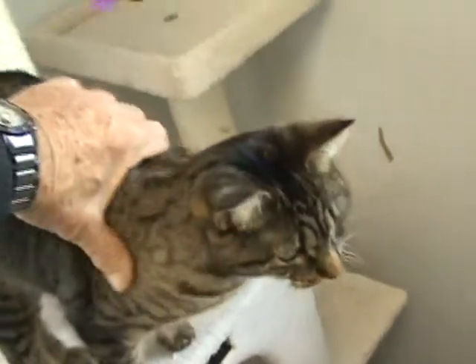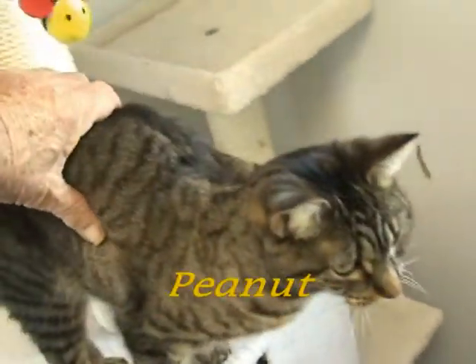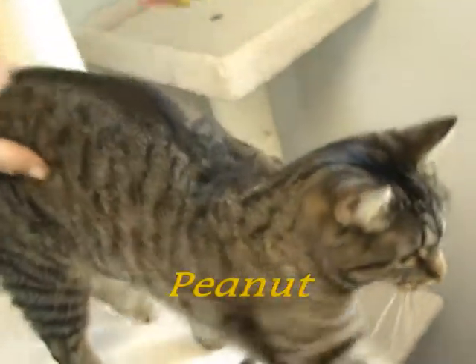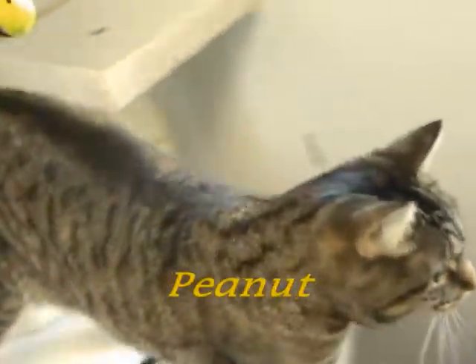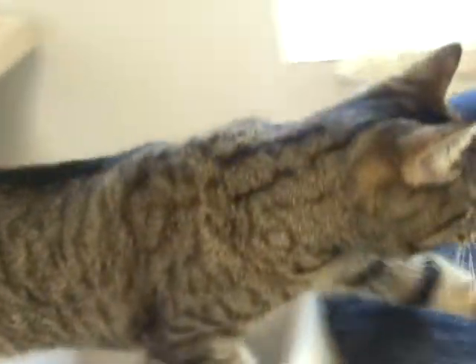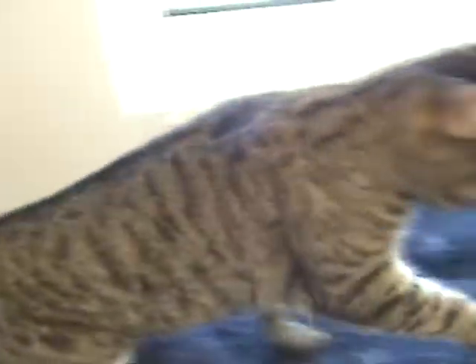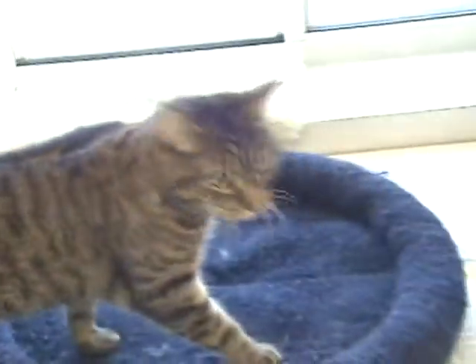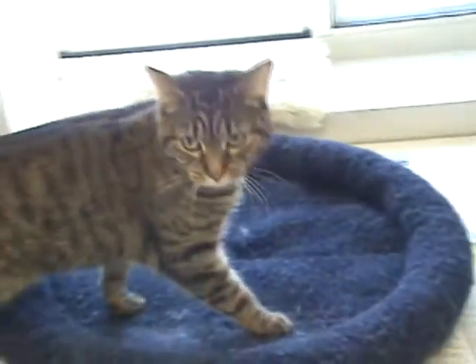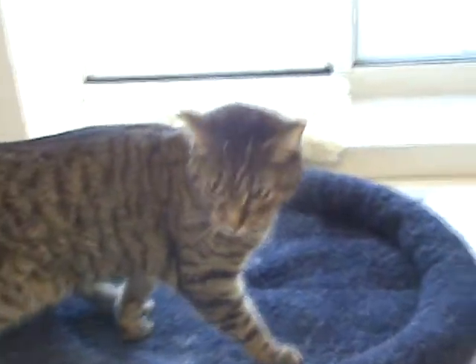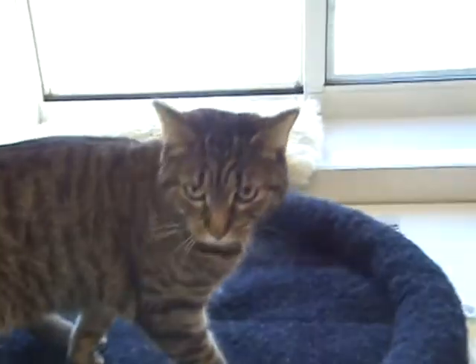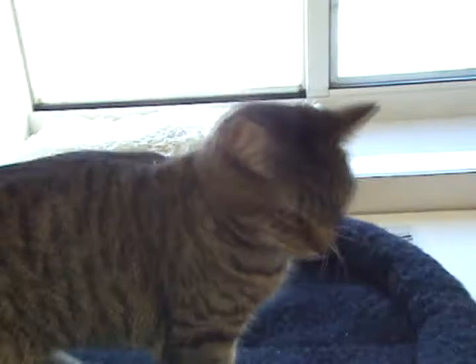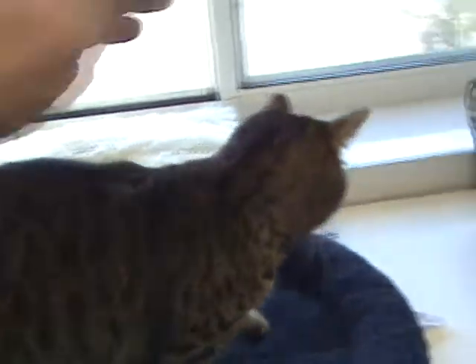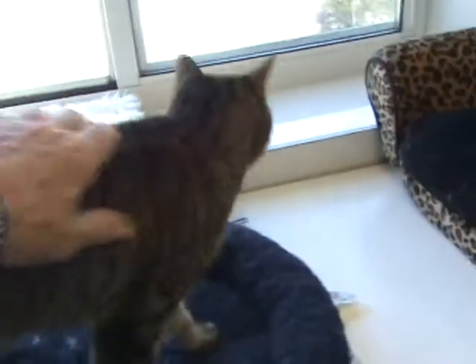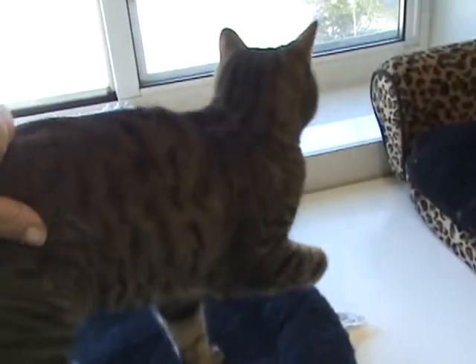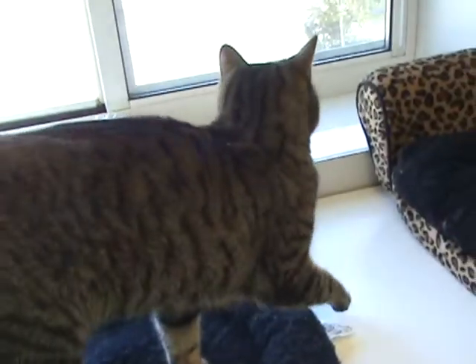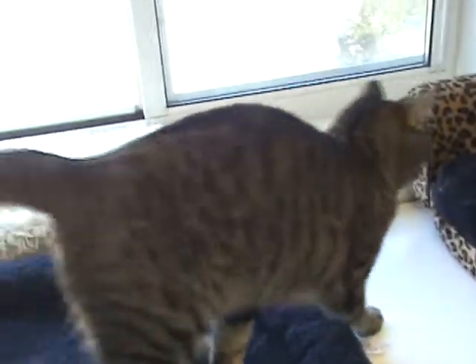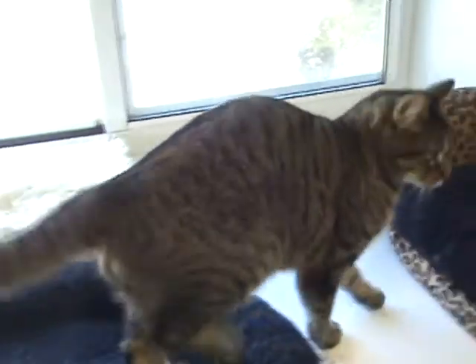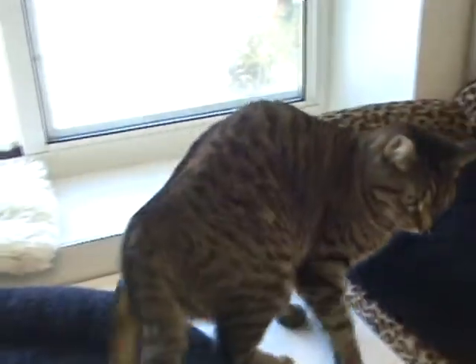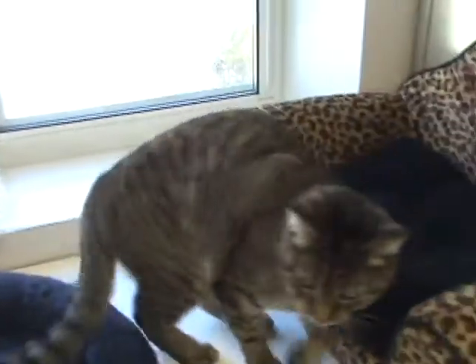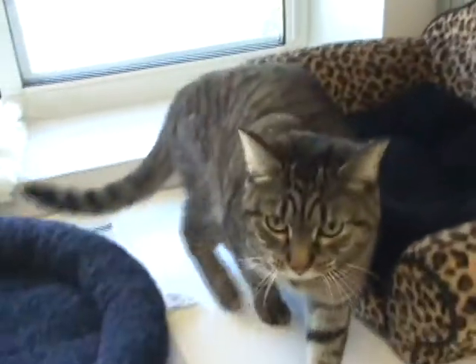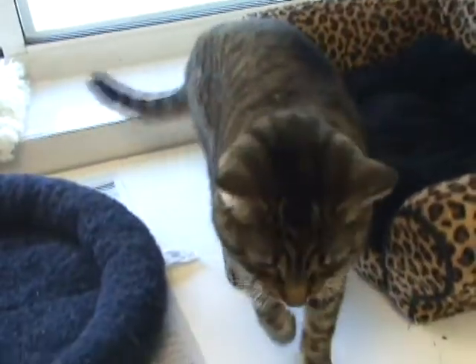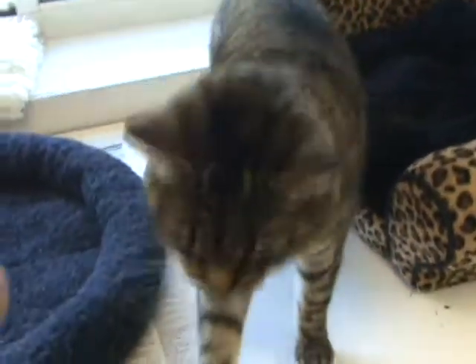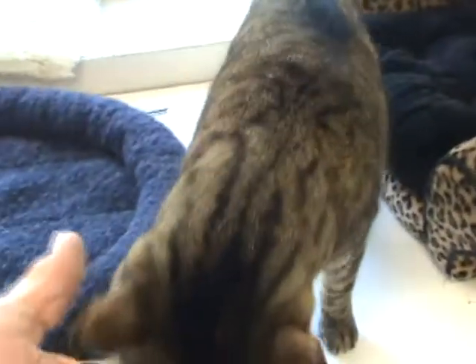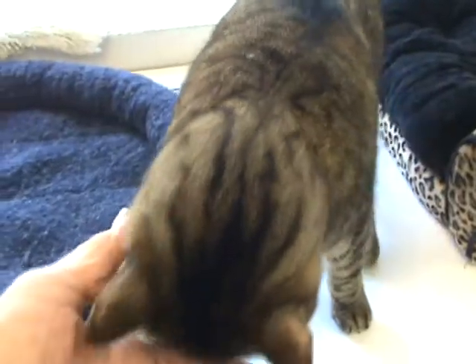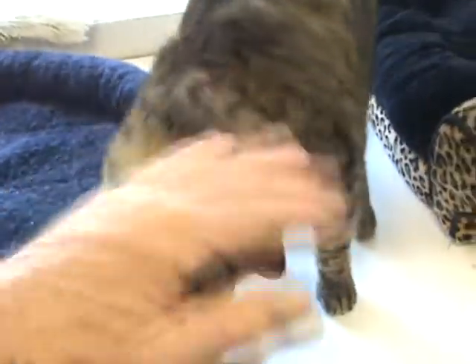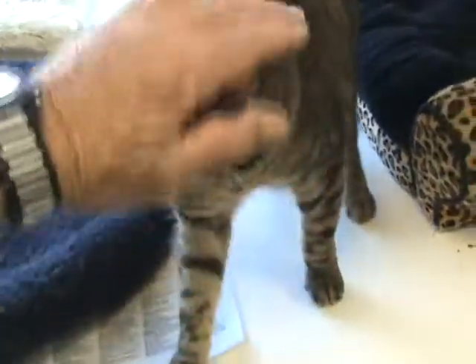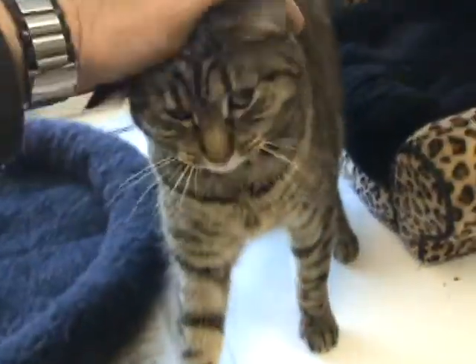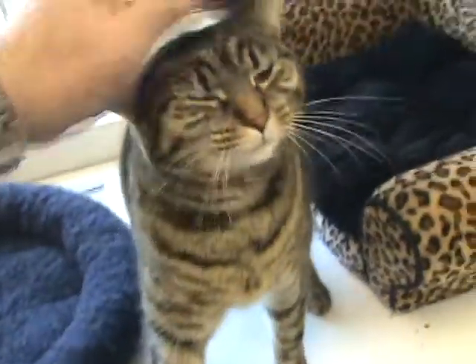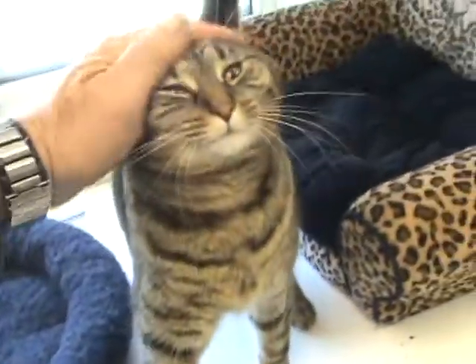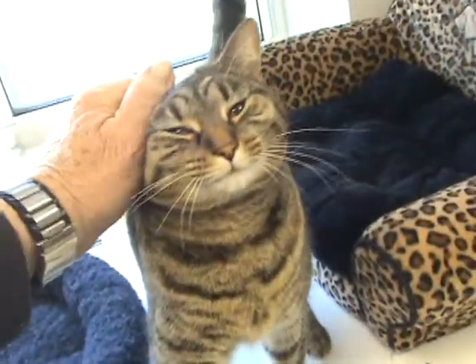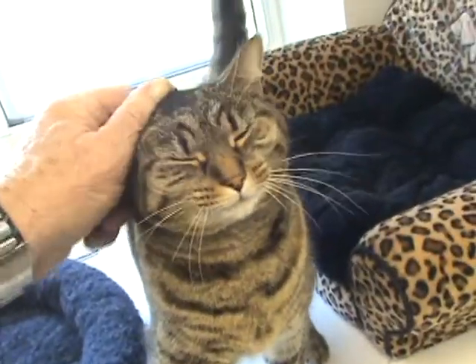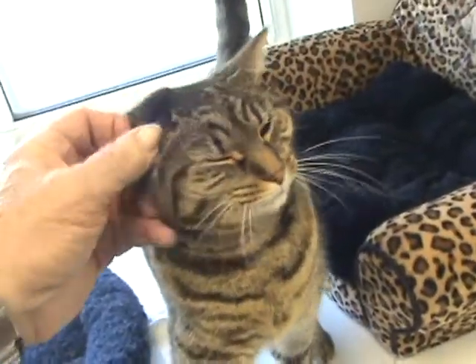Beautiful markings — very vivid. There's a black streak down the middle of her back, and then a combination of stripes and tabby. Tiger and tabby, I guess.